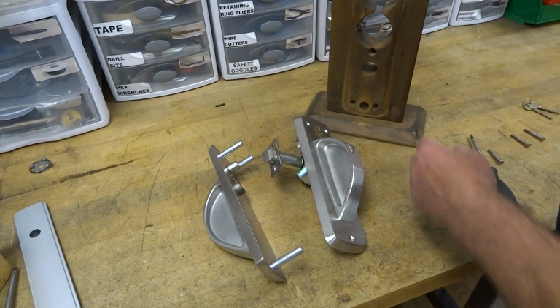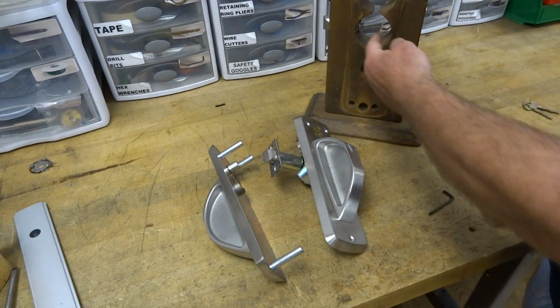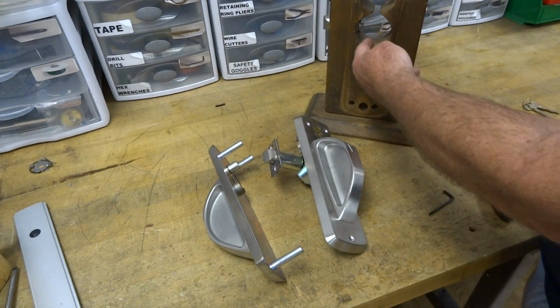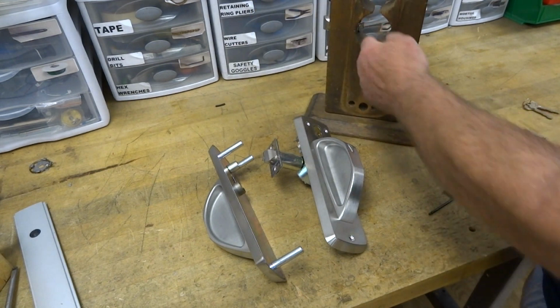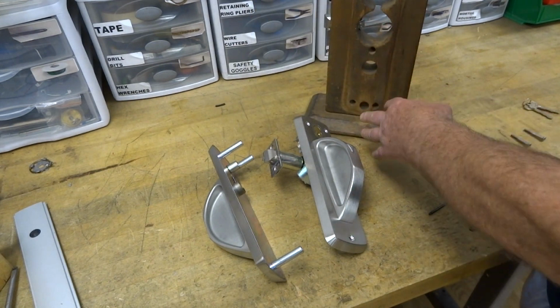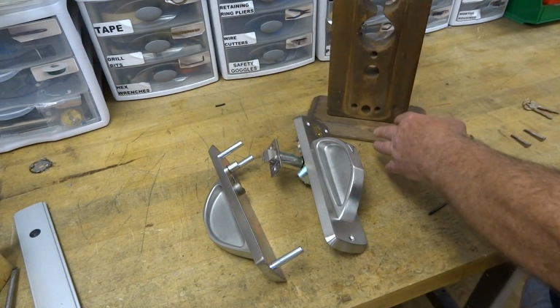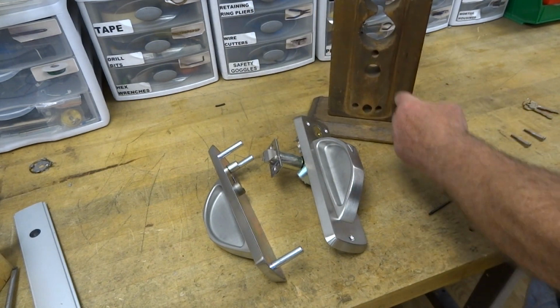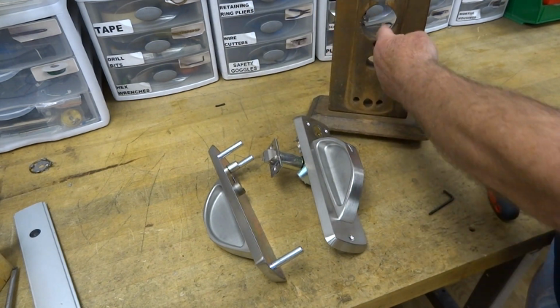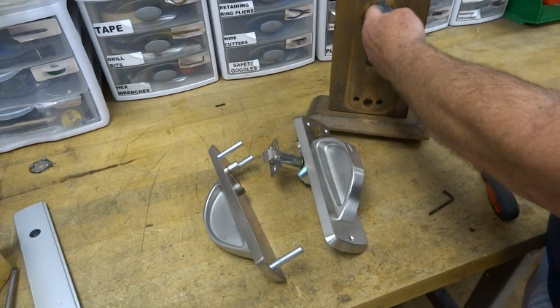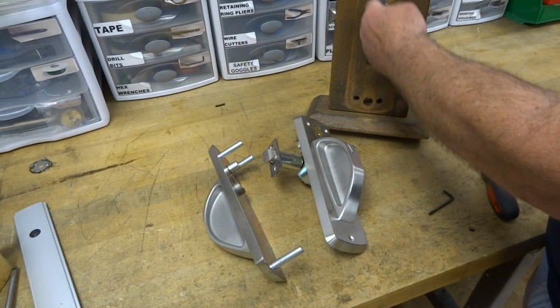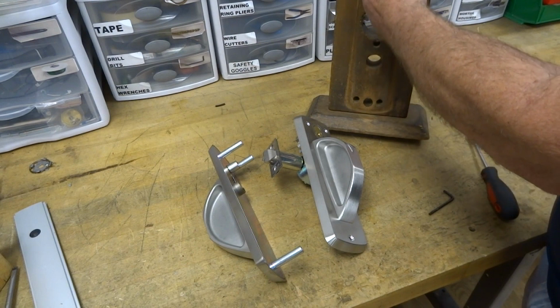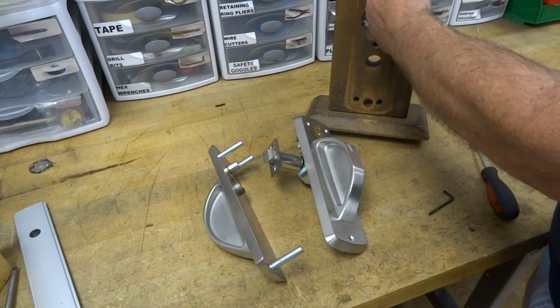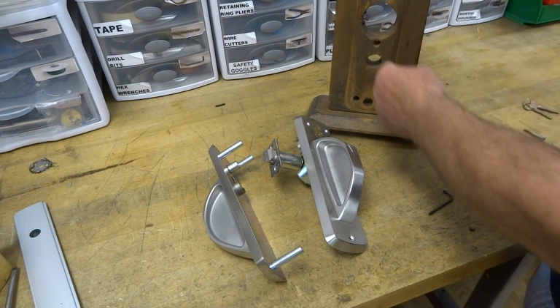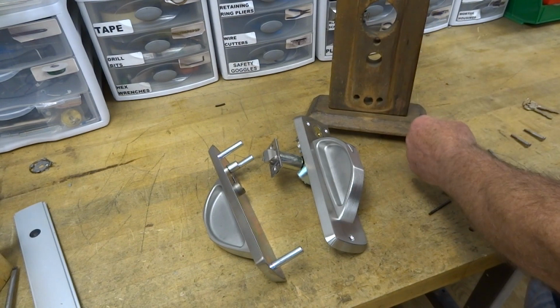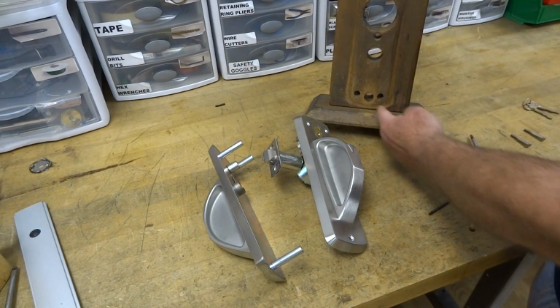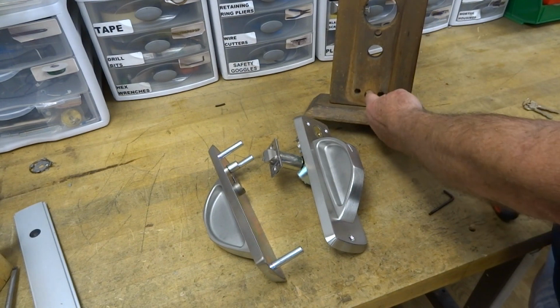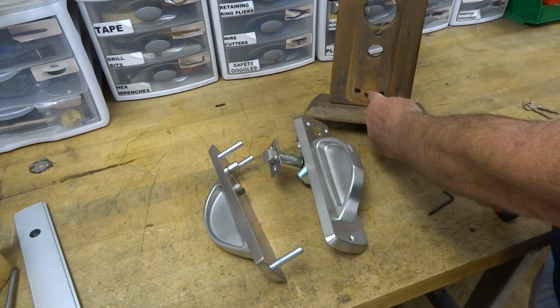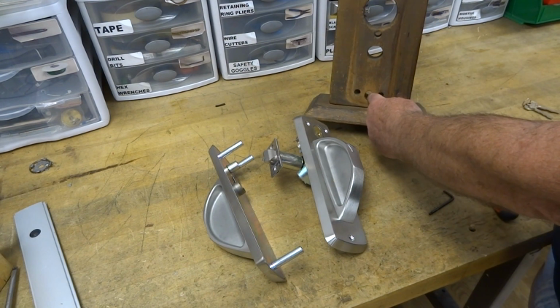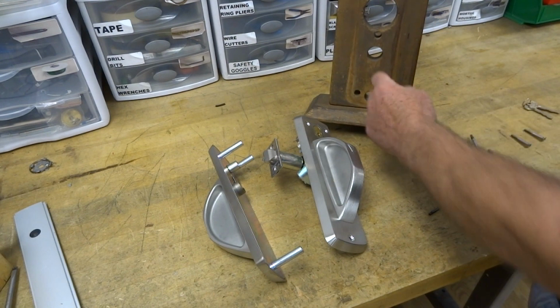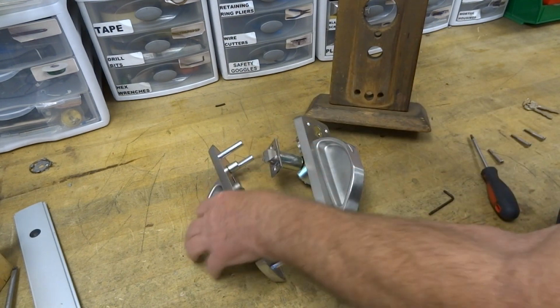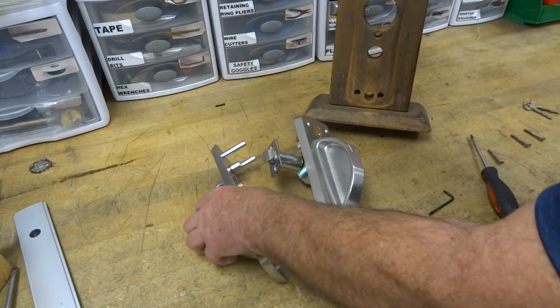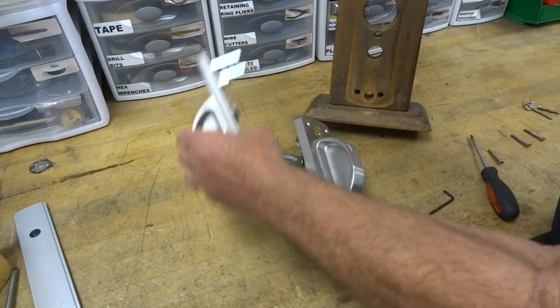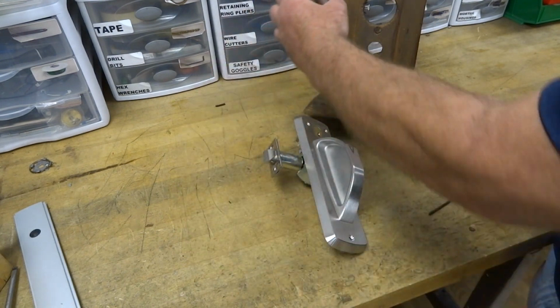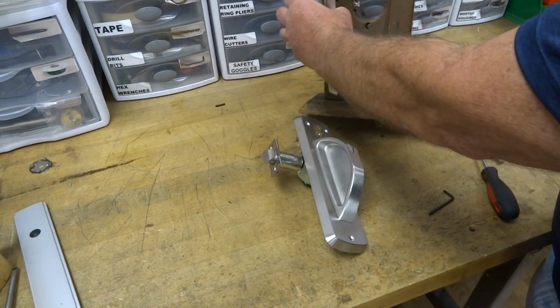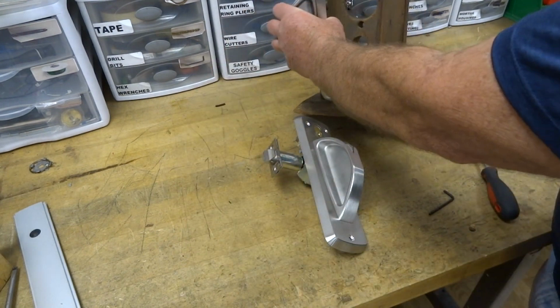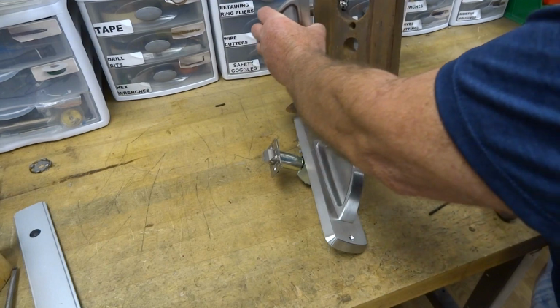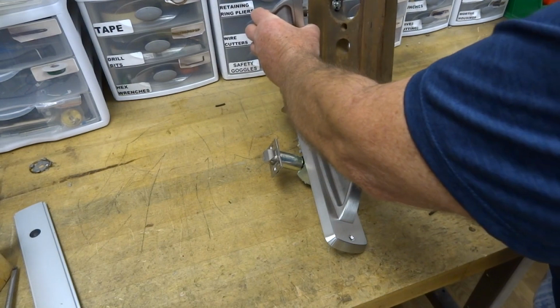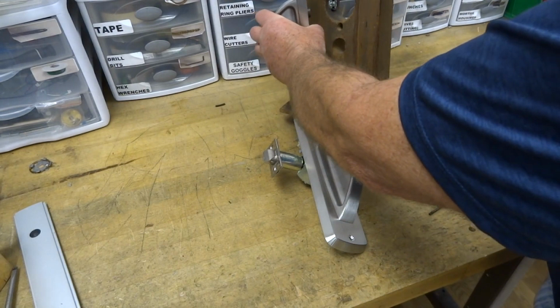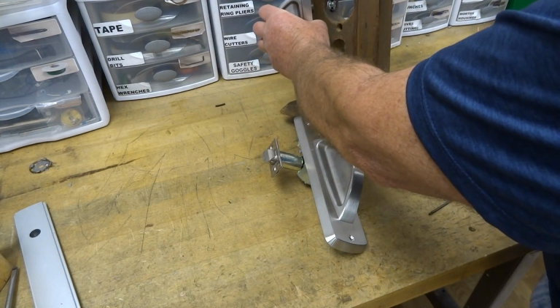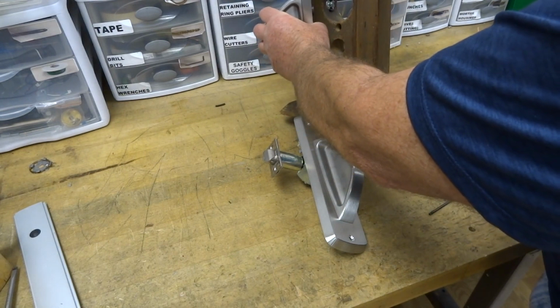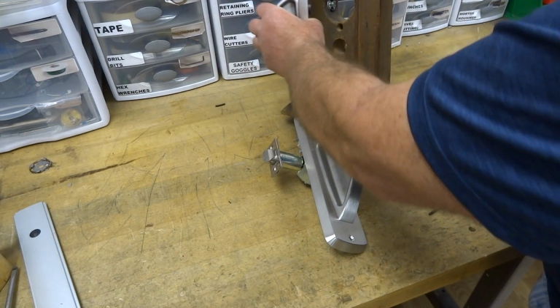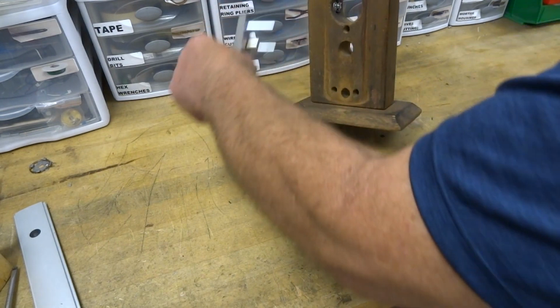This is the door prep. This is kind of an old block, but you have two 2 1/8-inch holes and then a hole down here. That hole down there is for the bottom post.